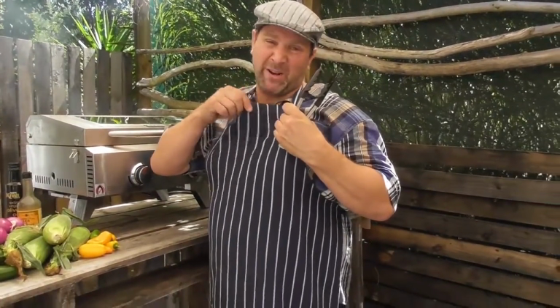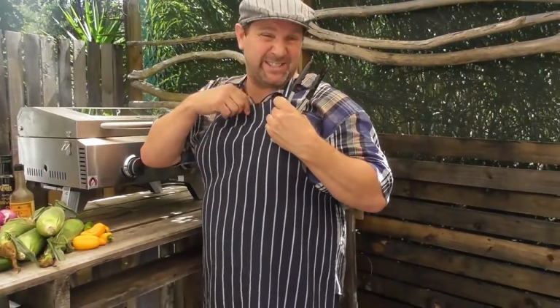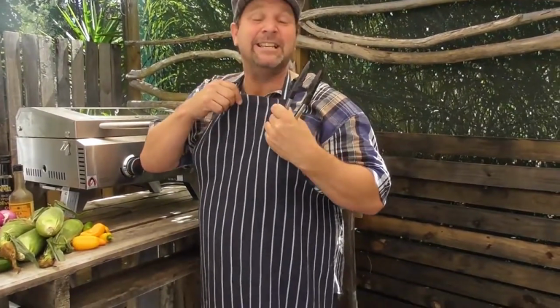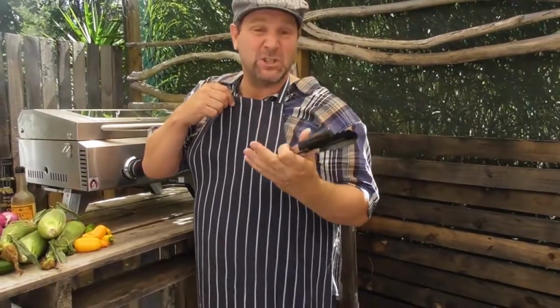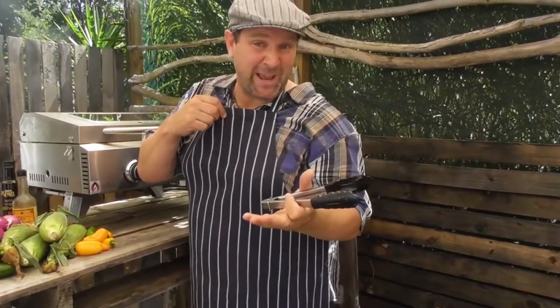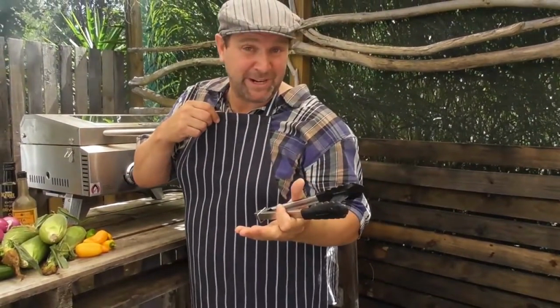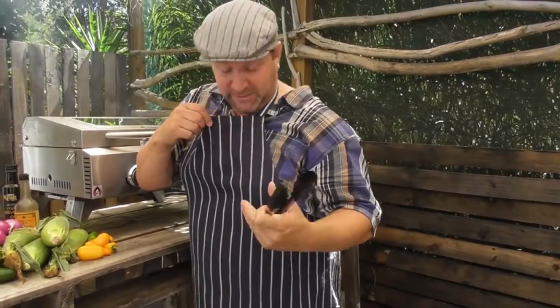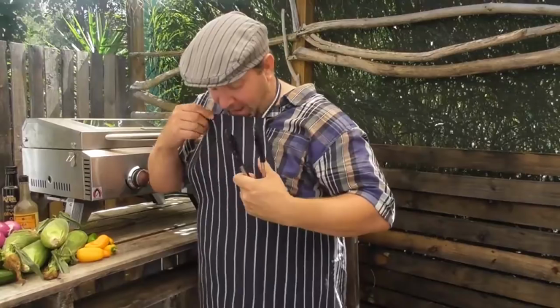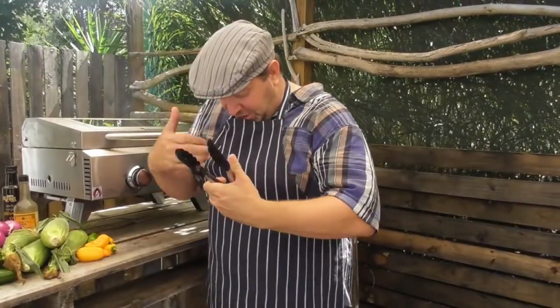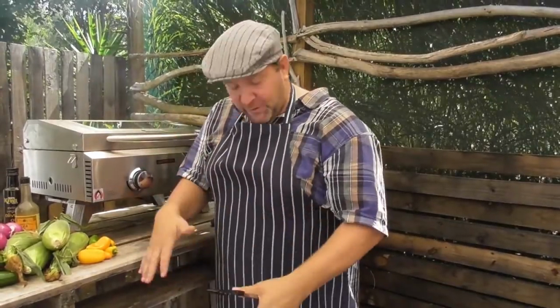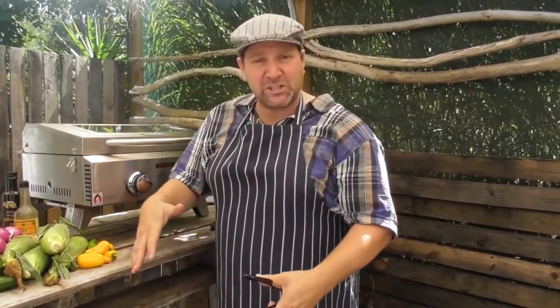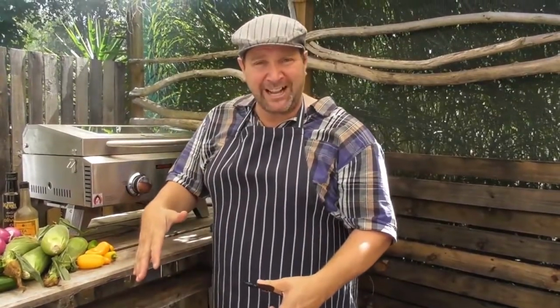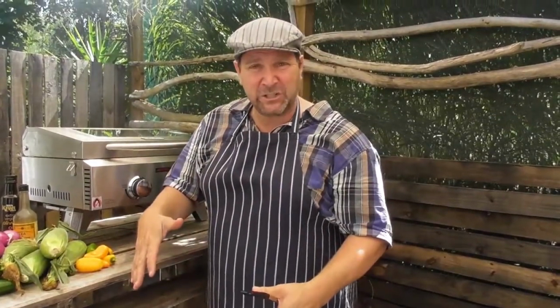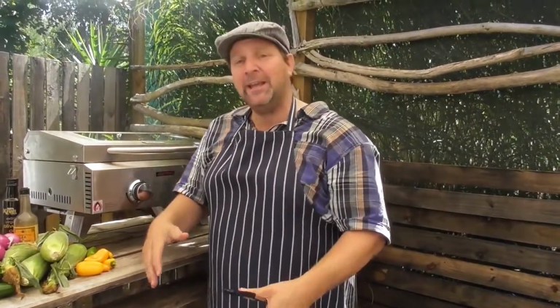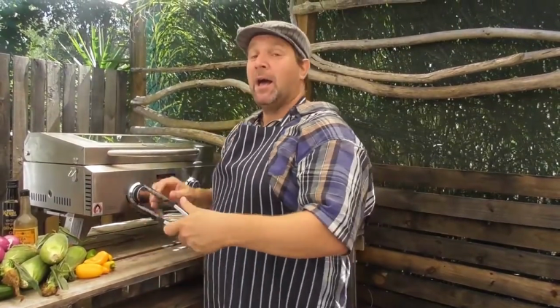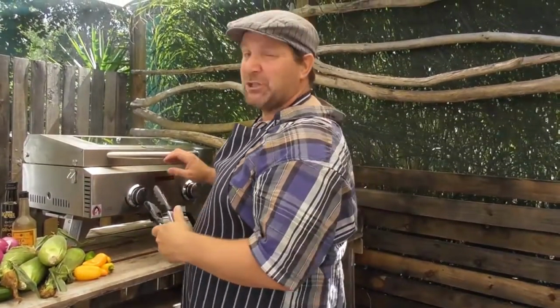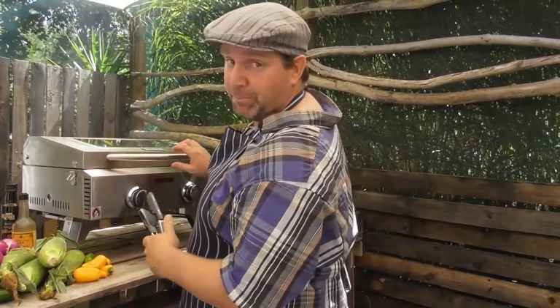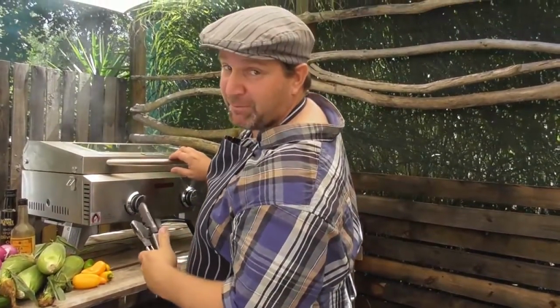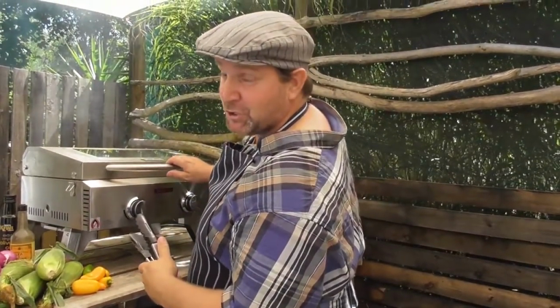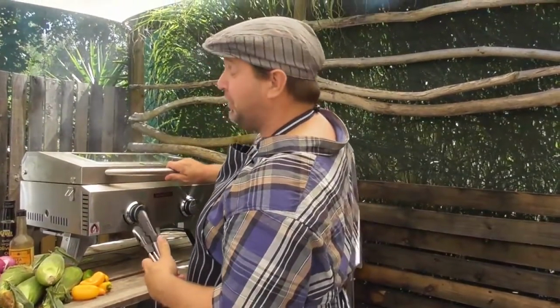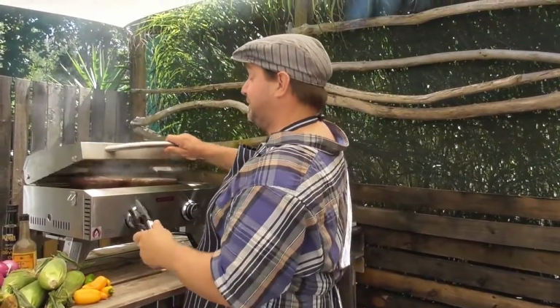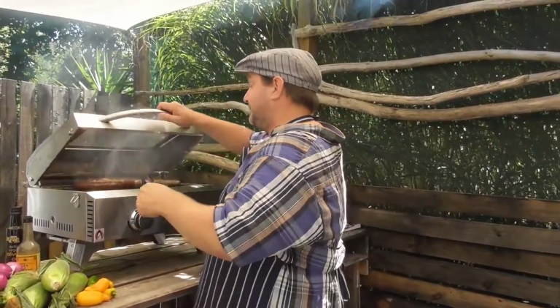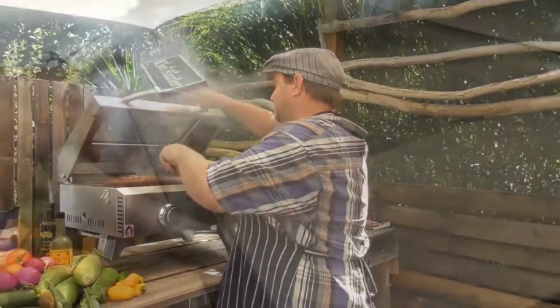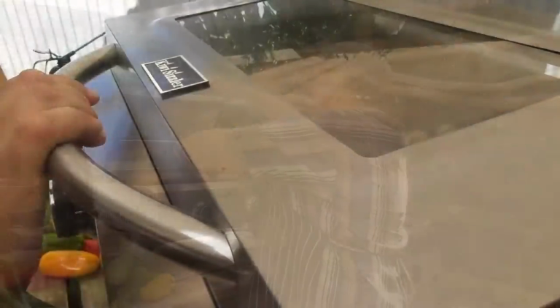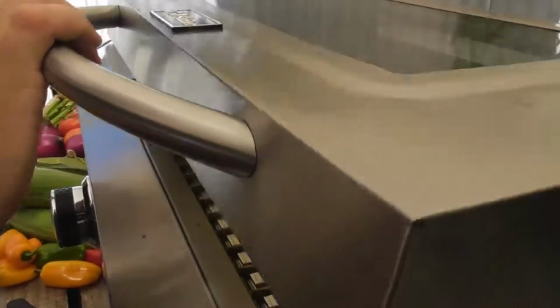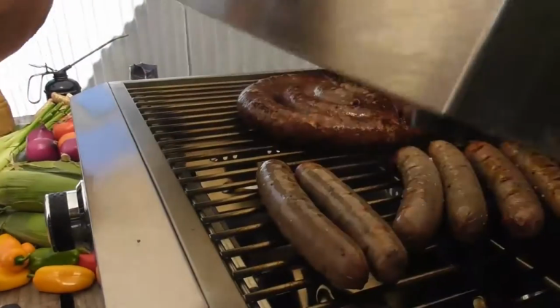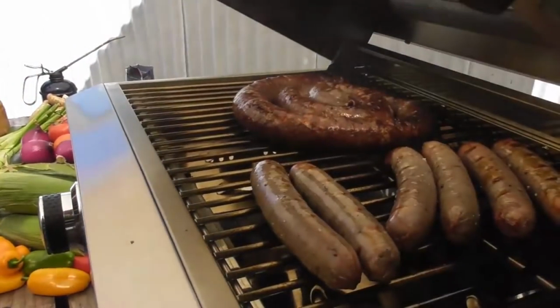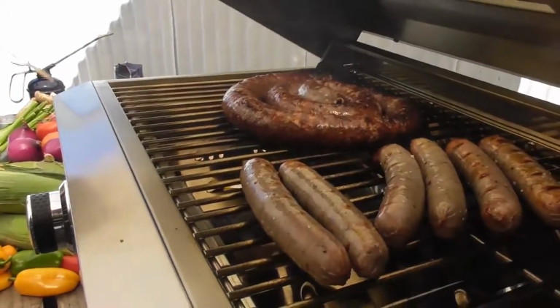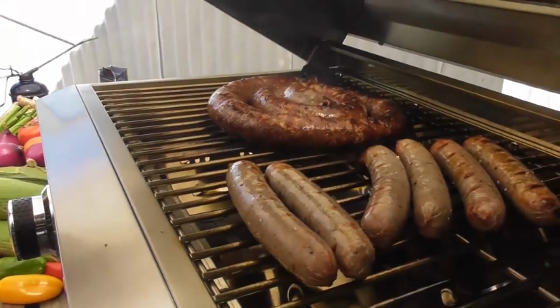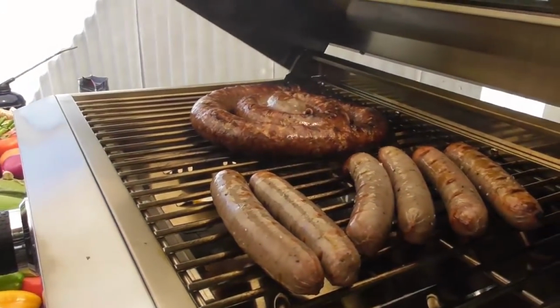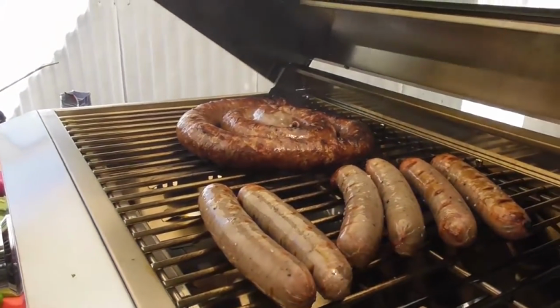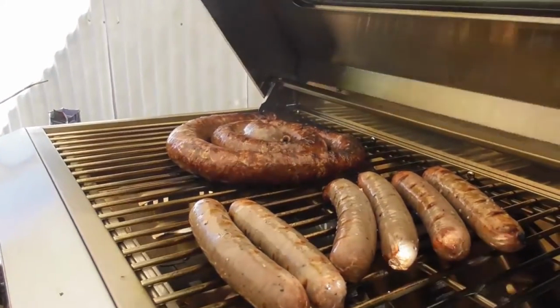A fantastic trick whenever you're doing any barbecue — make sure you put on one of these things, it's called an apron. It just keeps everything nice and clean and tidy, and makes you look pretty professional too. We also want to test inside to make sure the sausage is cooked.